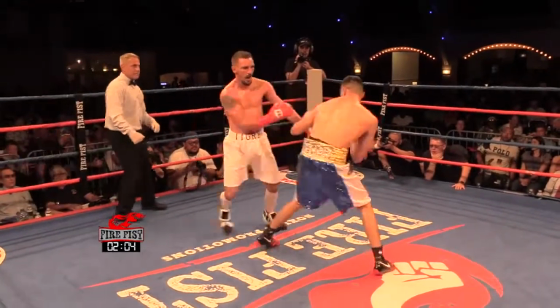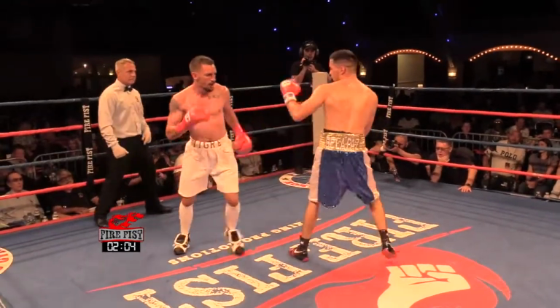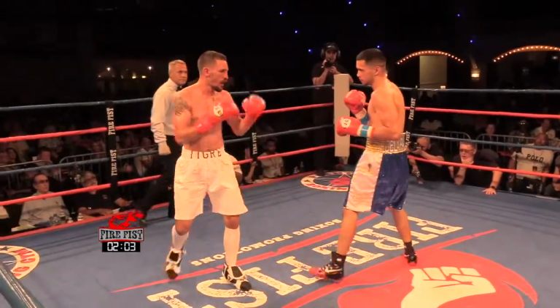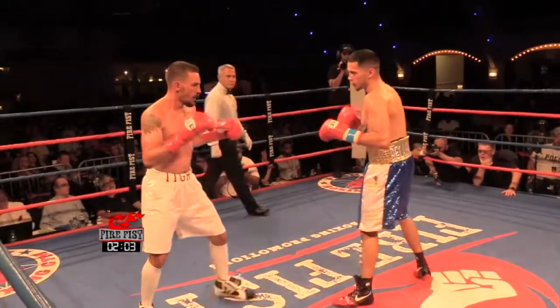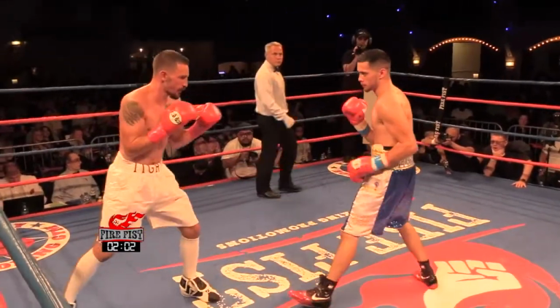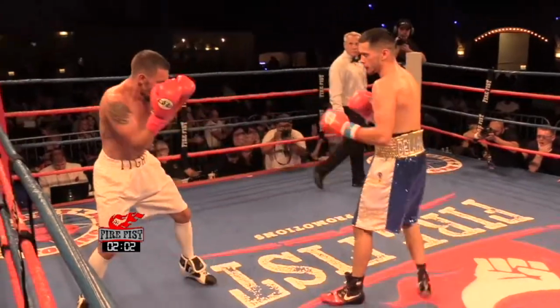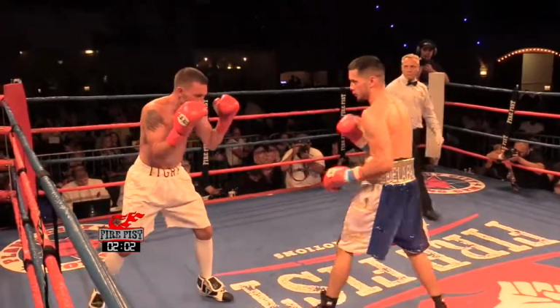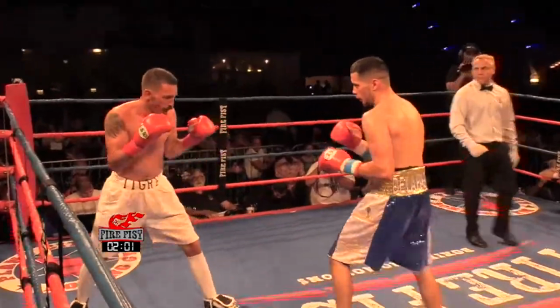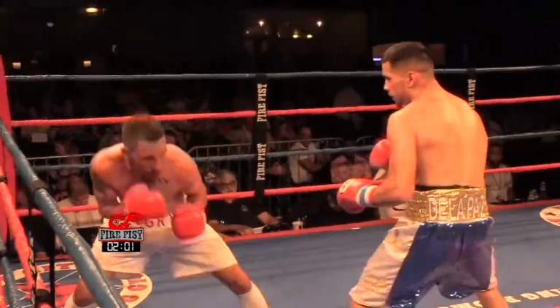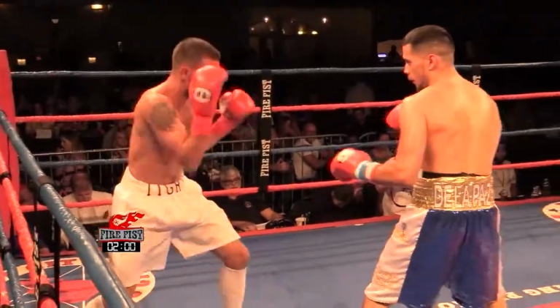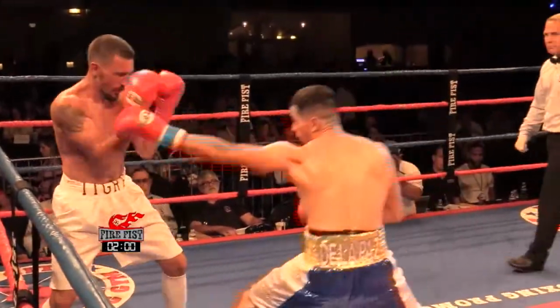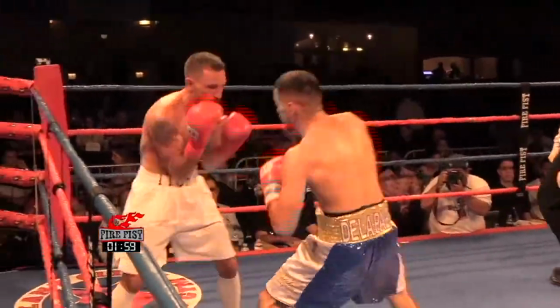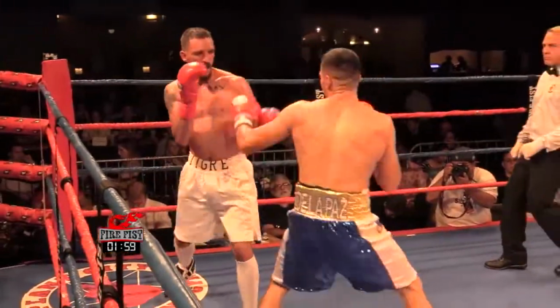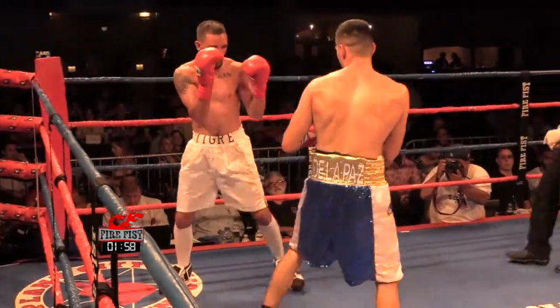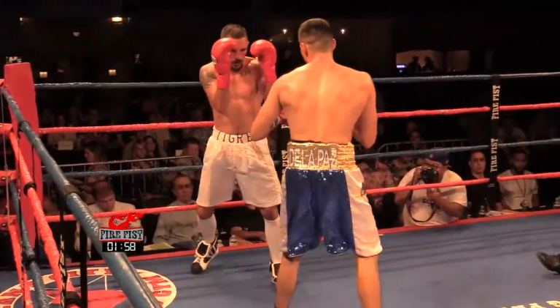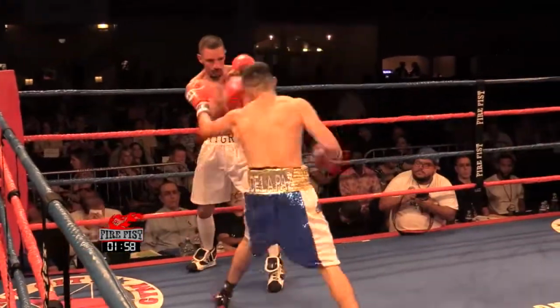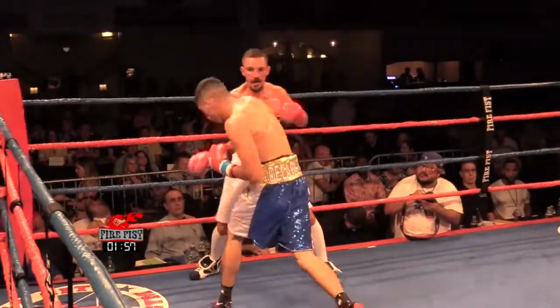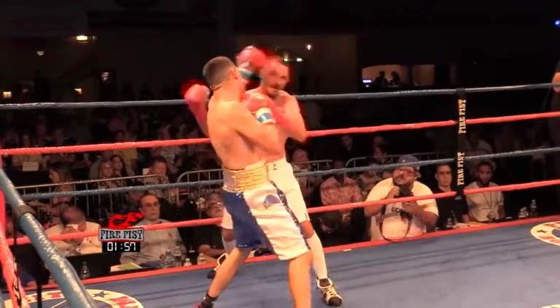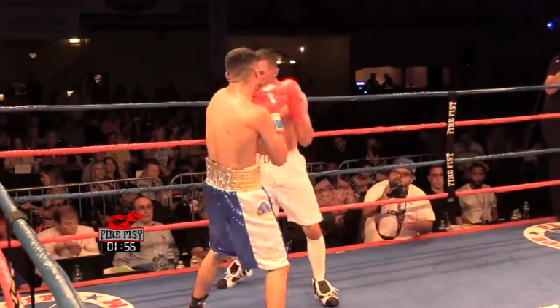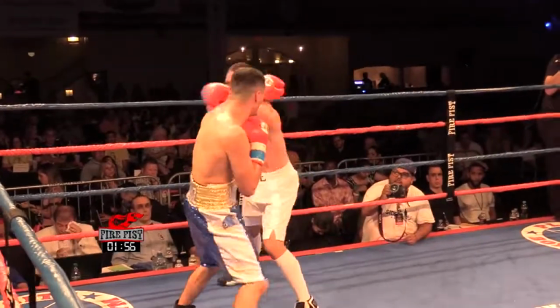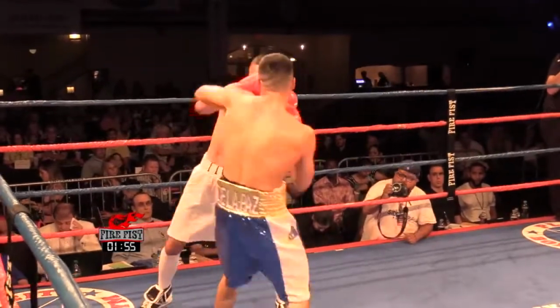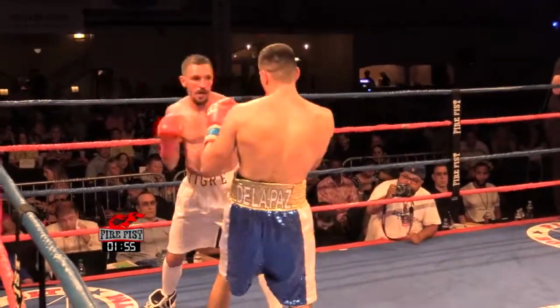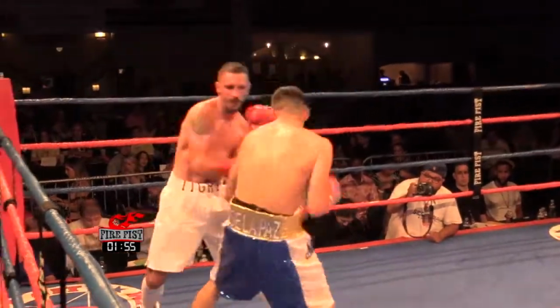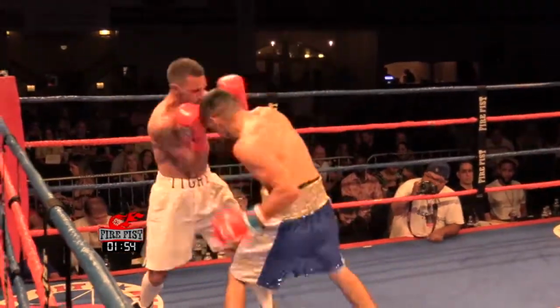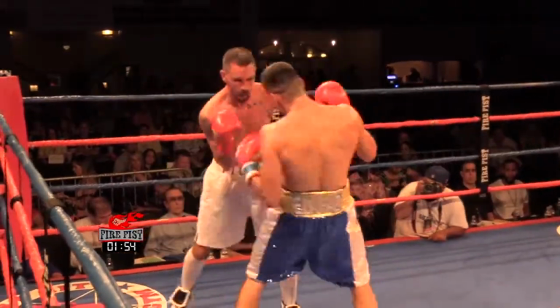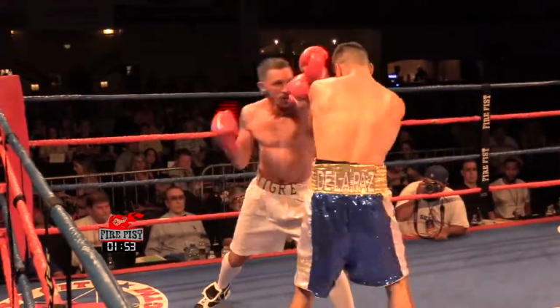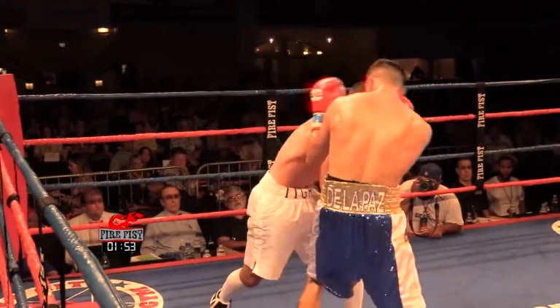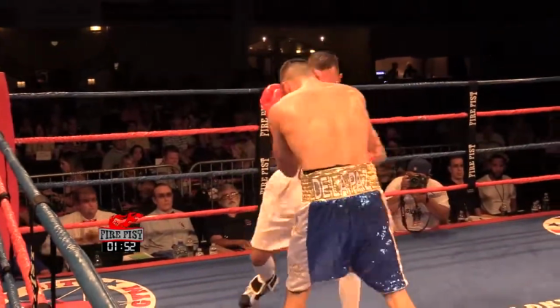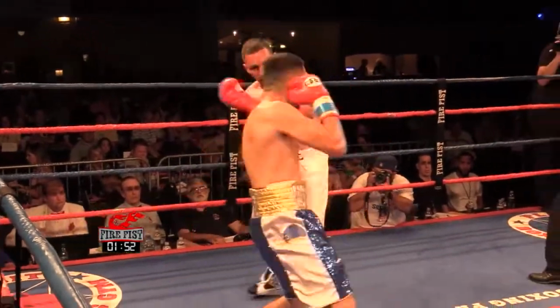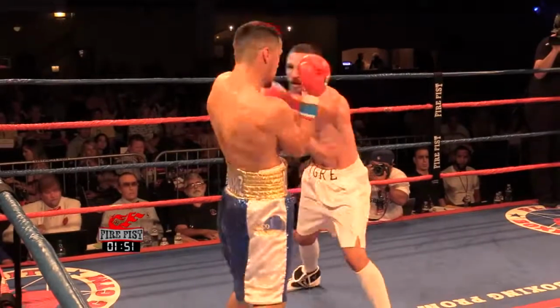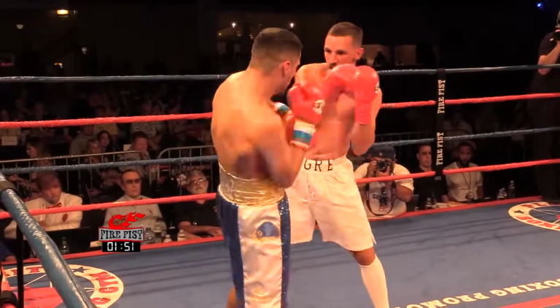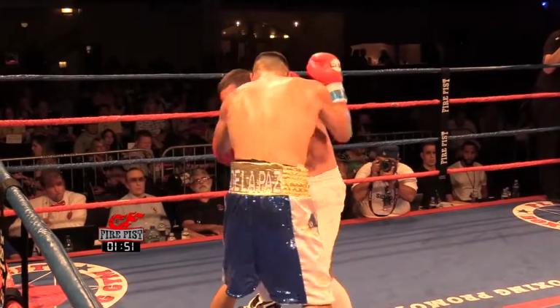Nice little right hand from Ramon there, but he's one-punching it now. He's got to get back to his jab. He's throwing two punches and then letting Yanez come back with four and five.